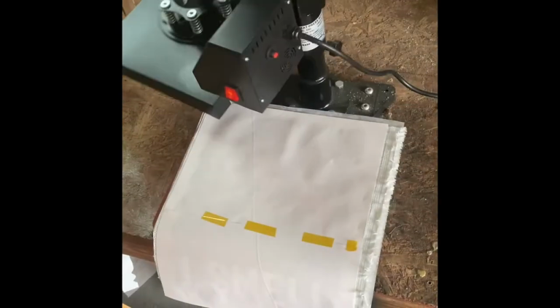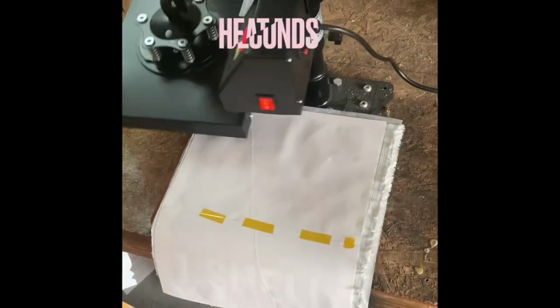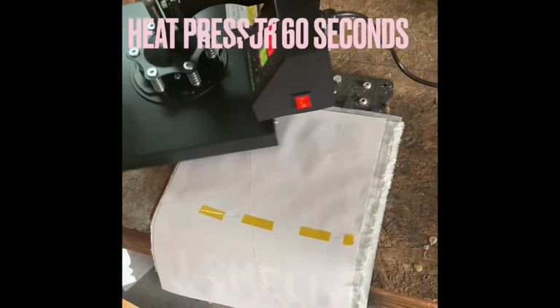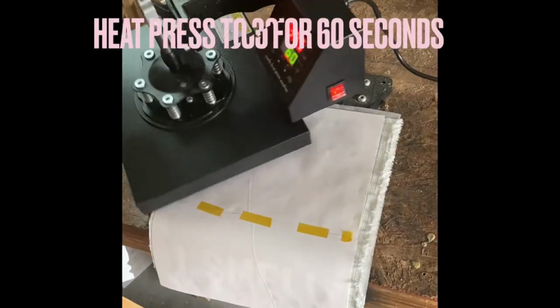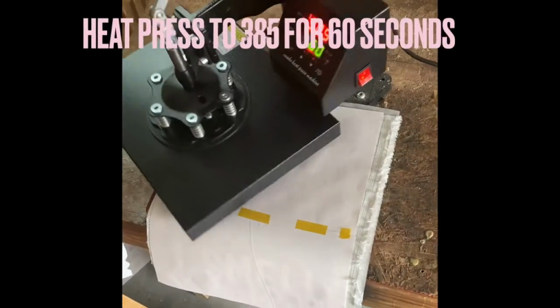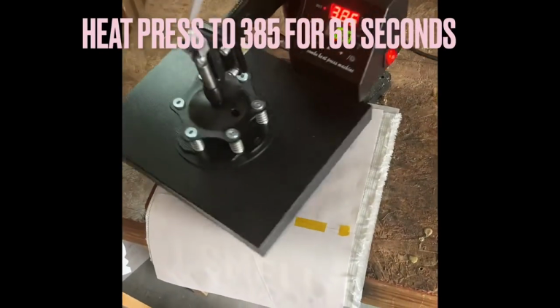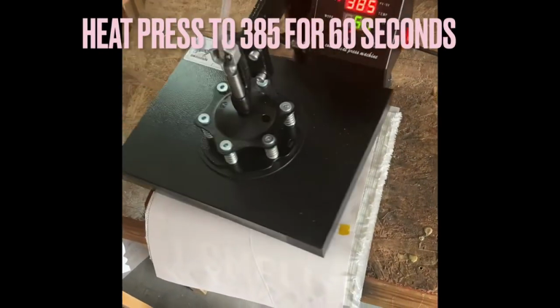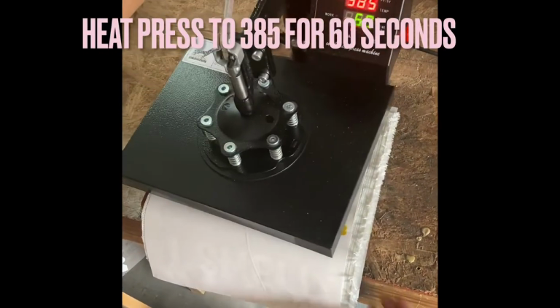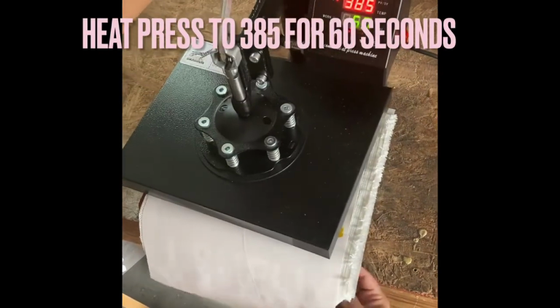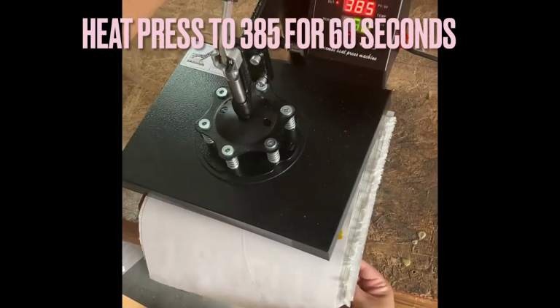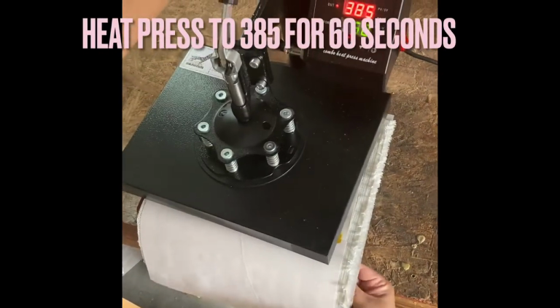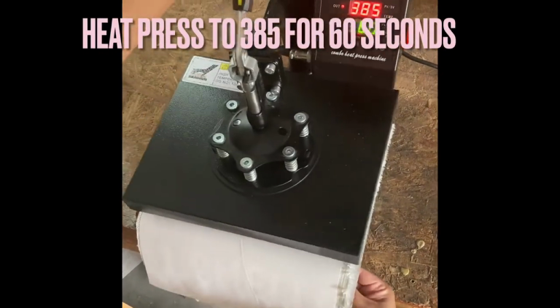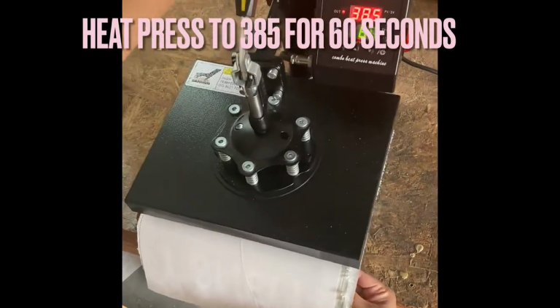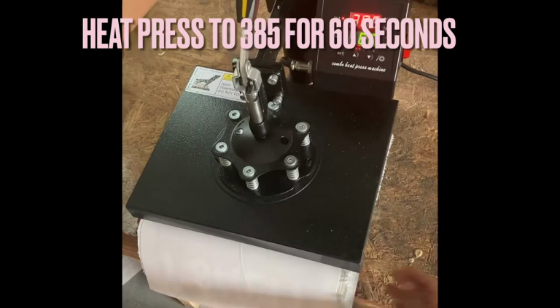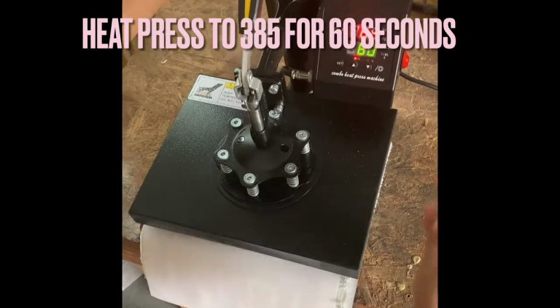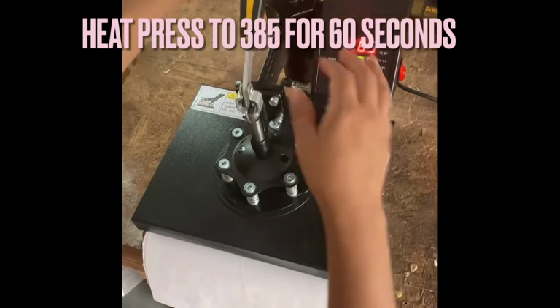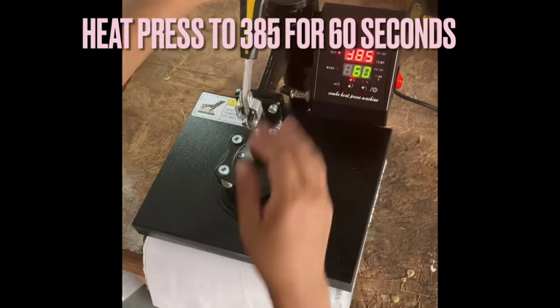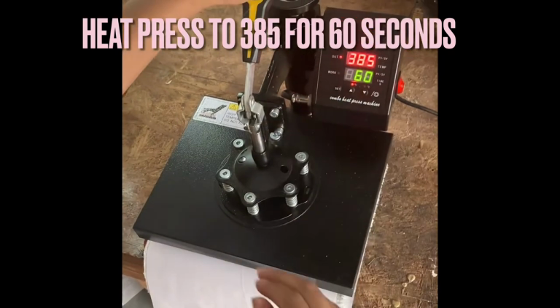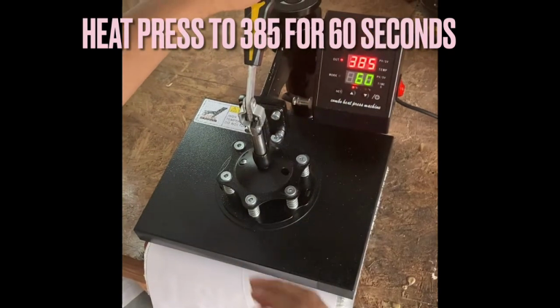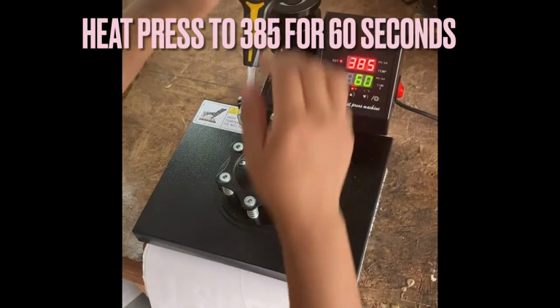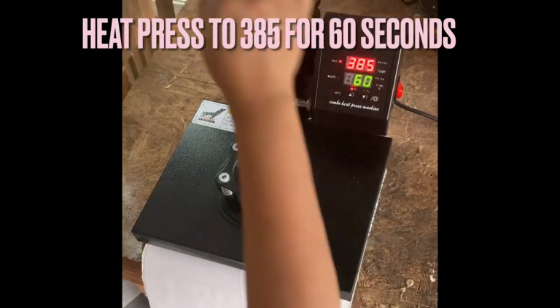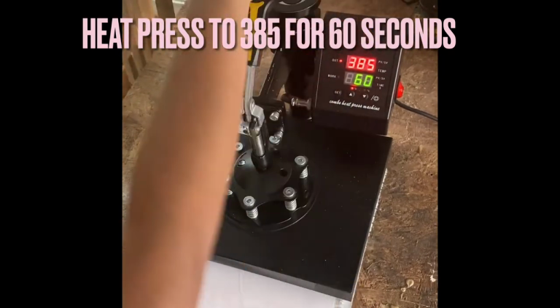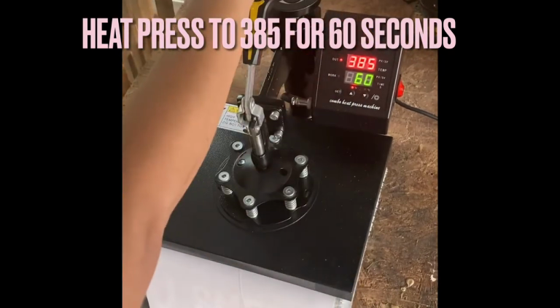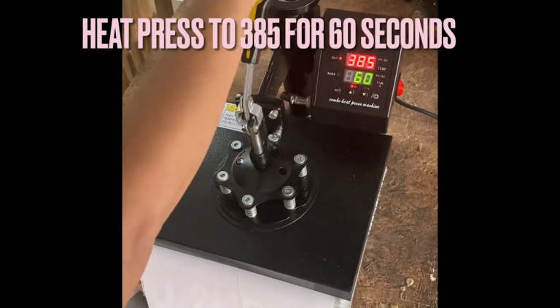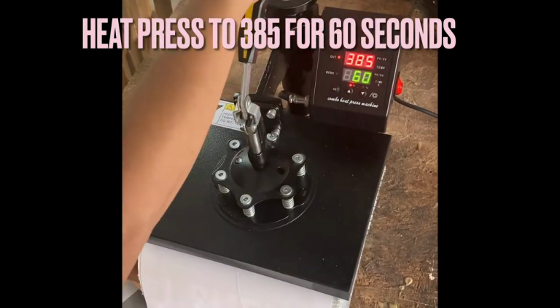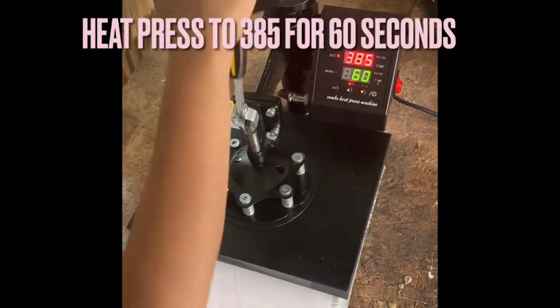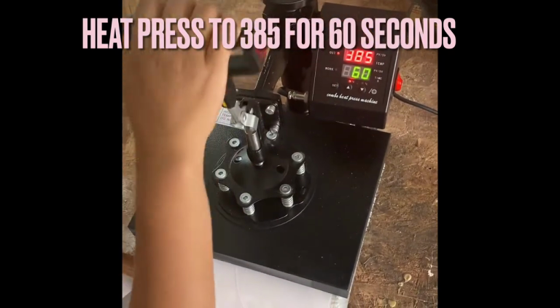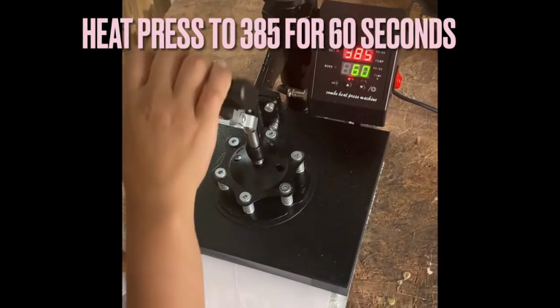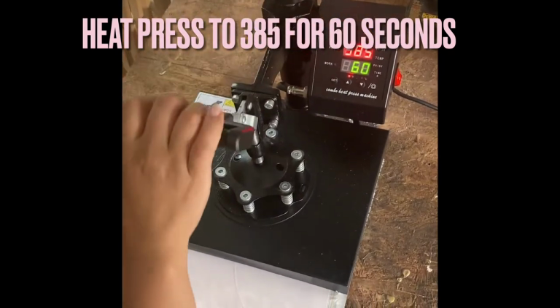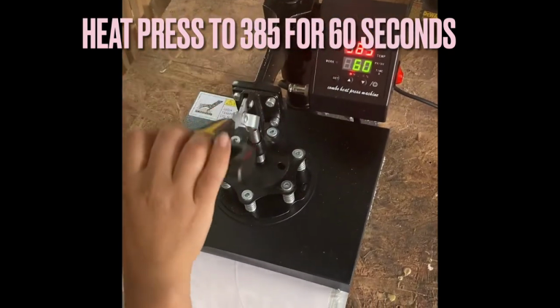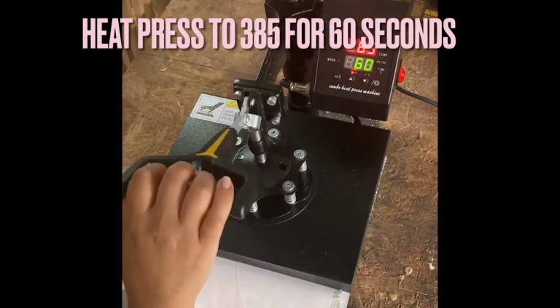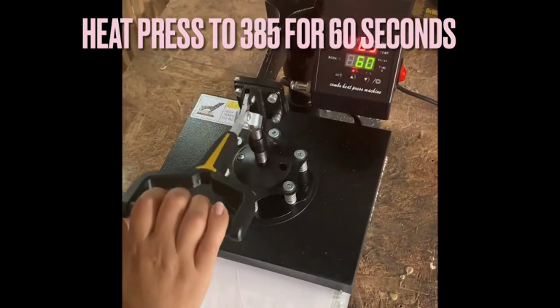After applying your image onto your fabric with spray adhesive, heat your press to 385. Then, with heavy pressure, press for 60 seconds.